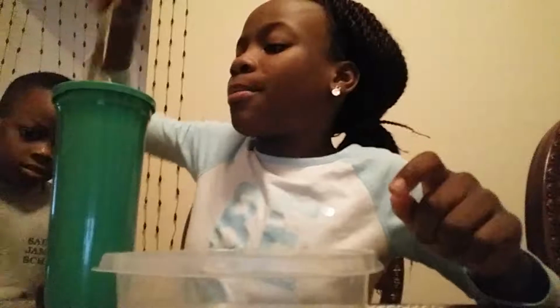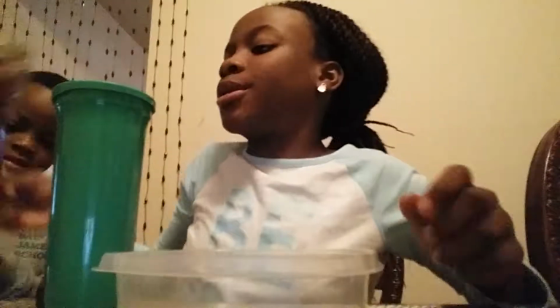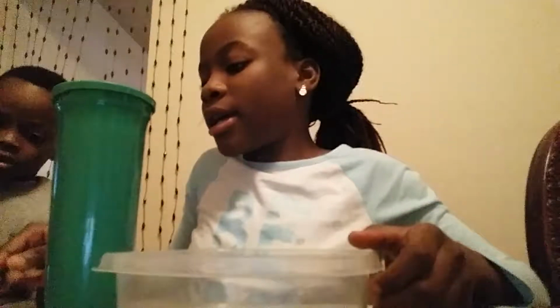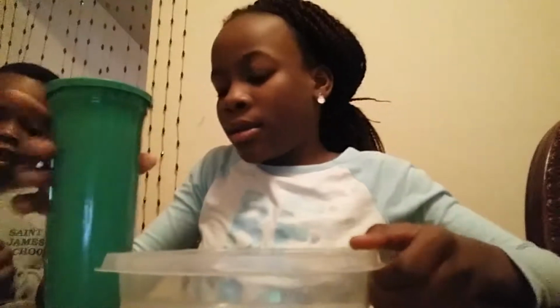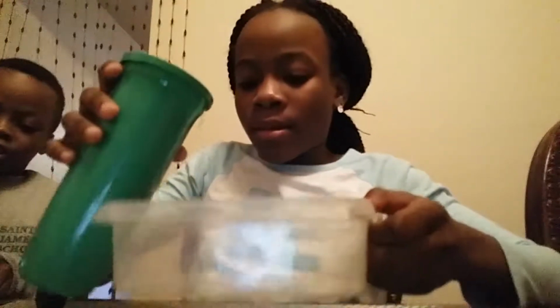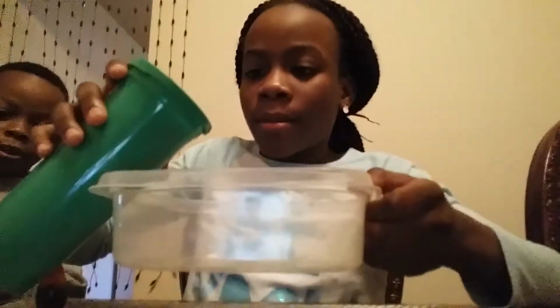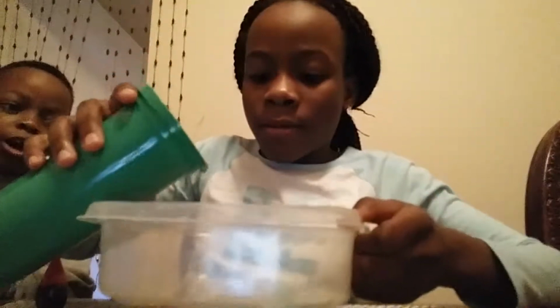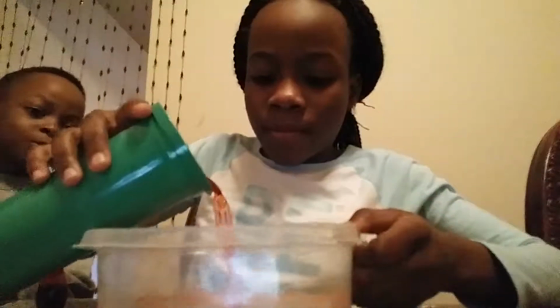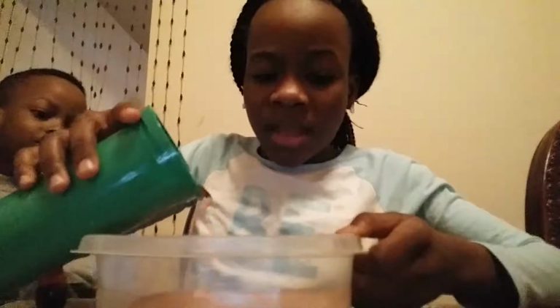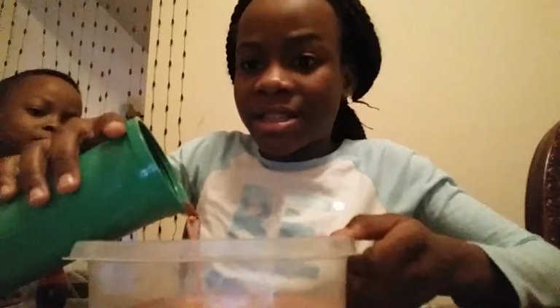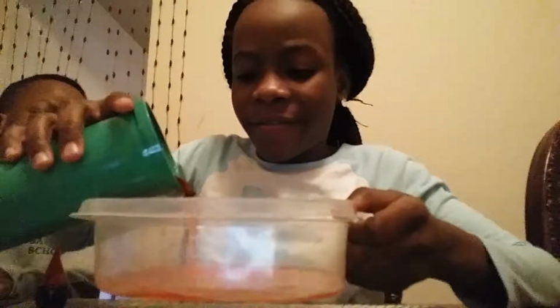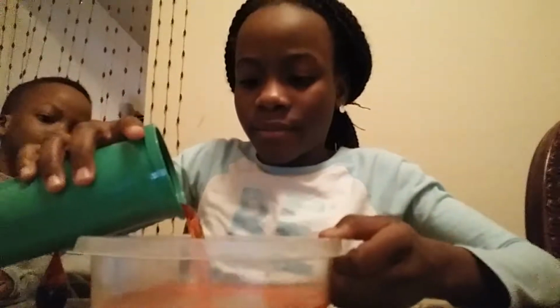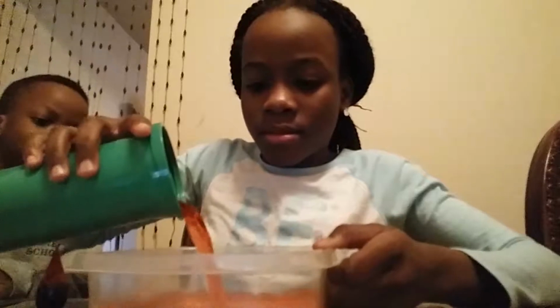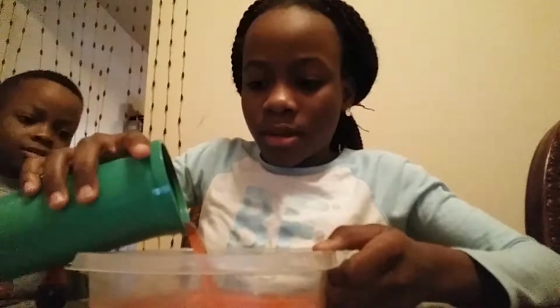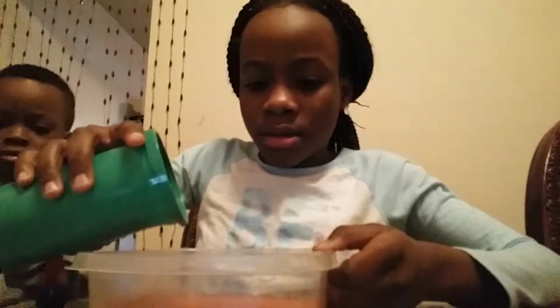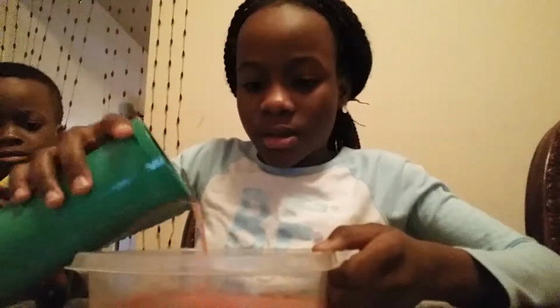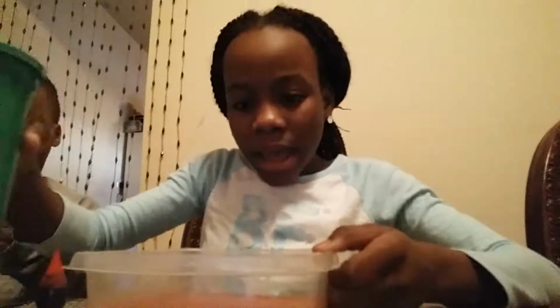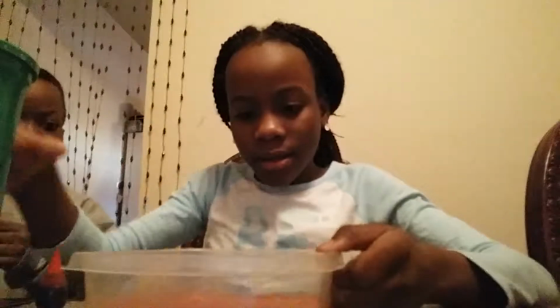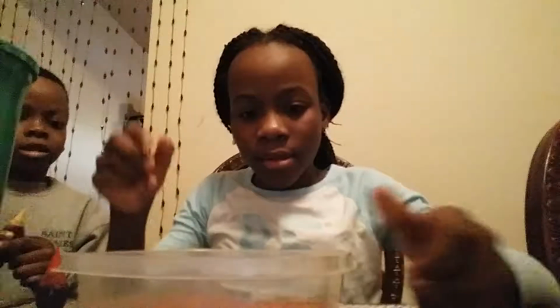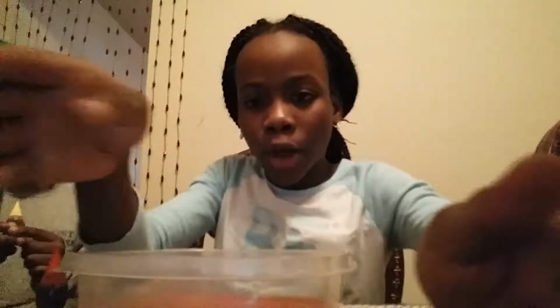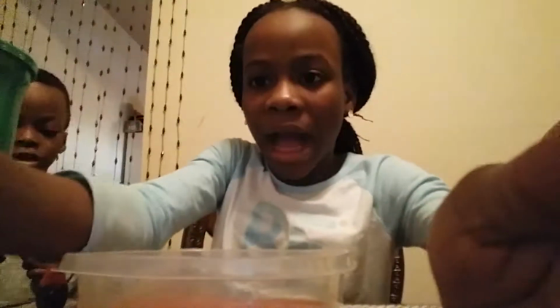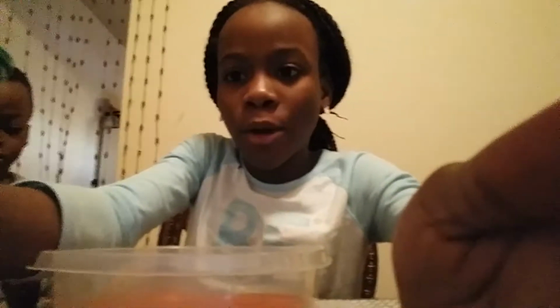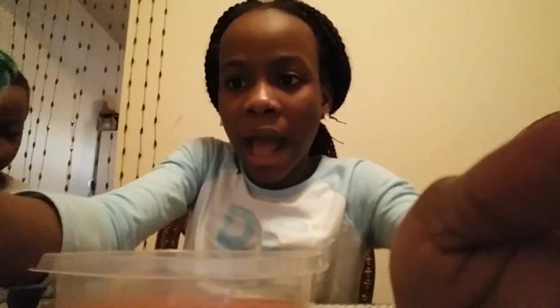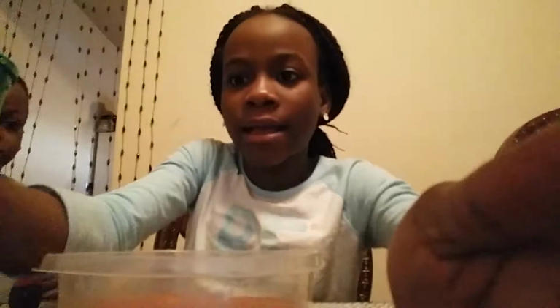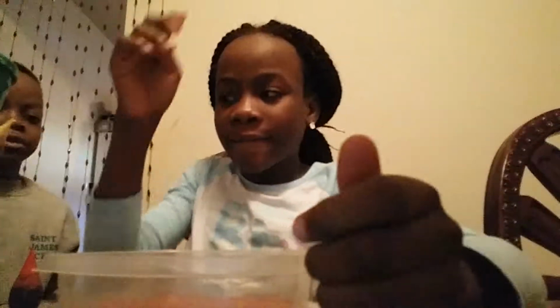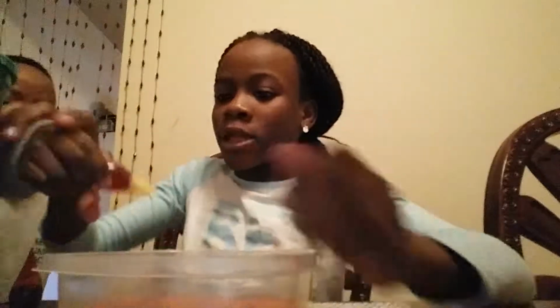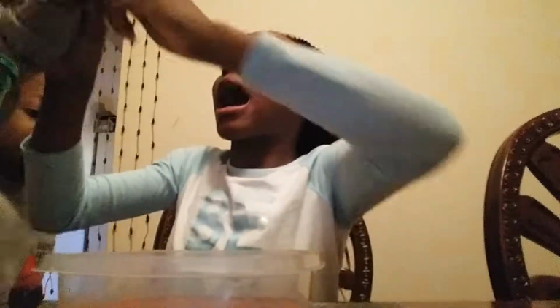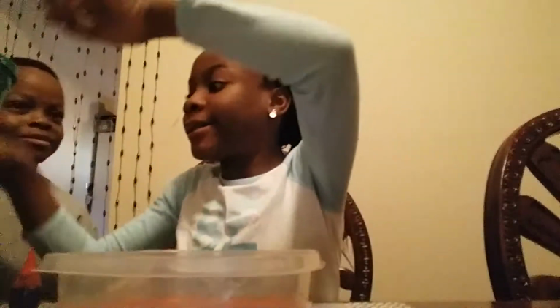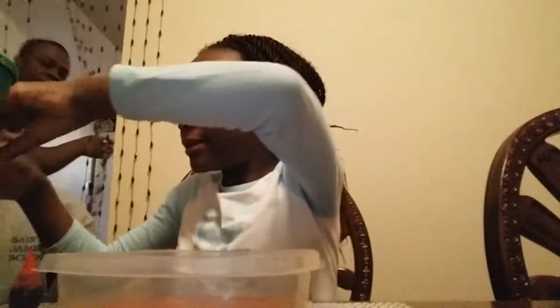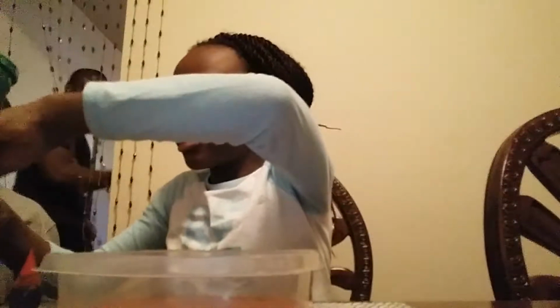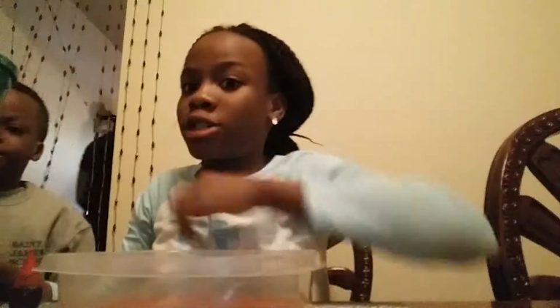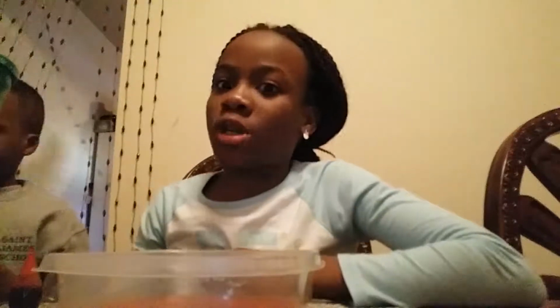Put that in and put some more yellow, that's good enough. This is the red - now I'm gonna put the yellow.